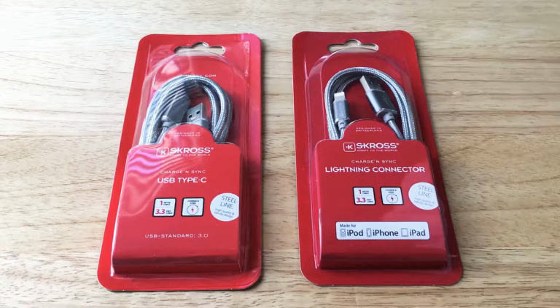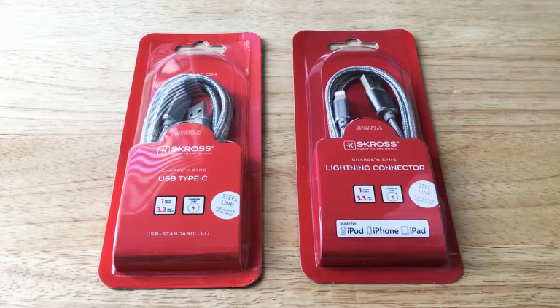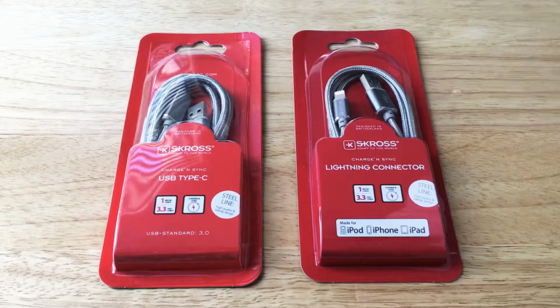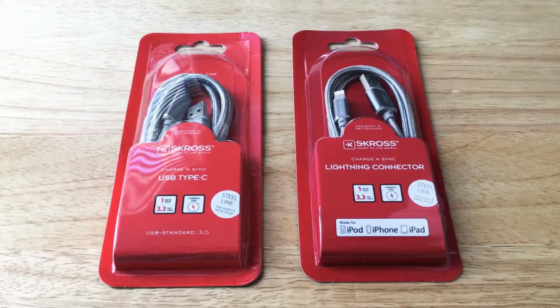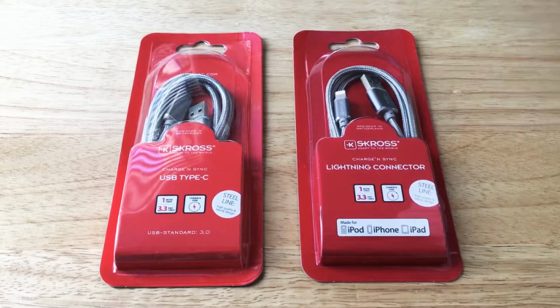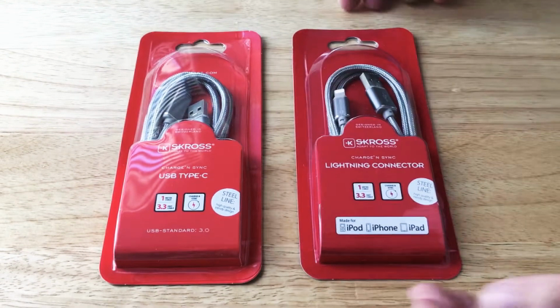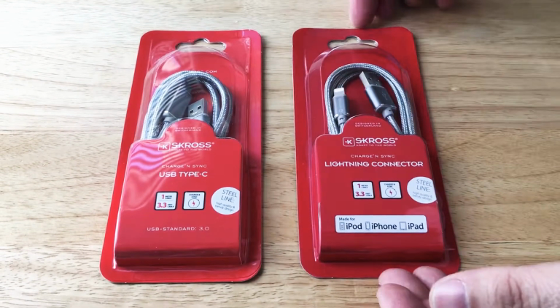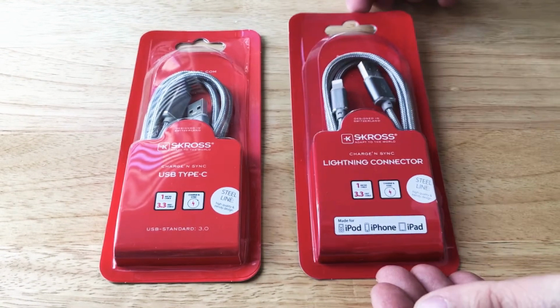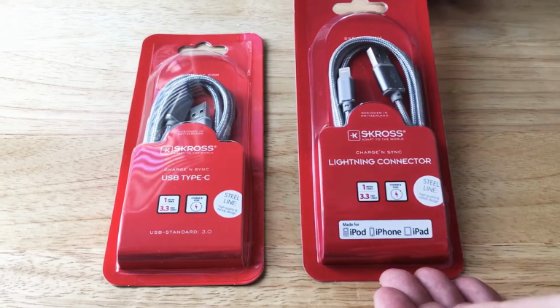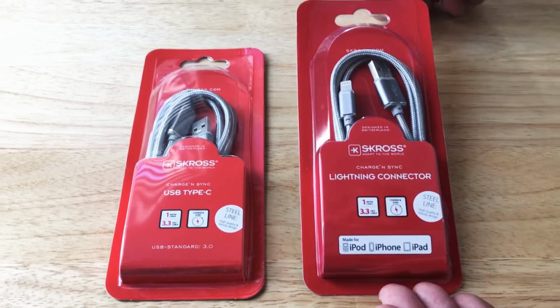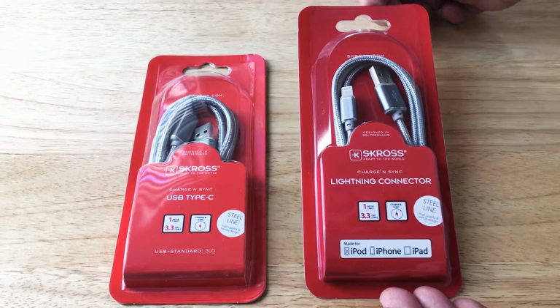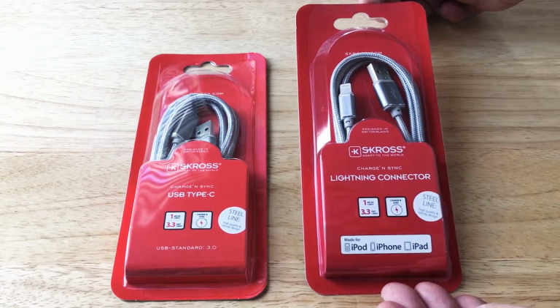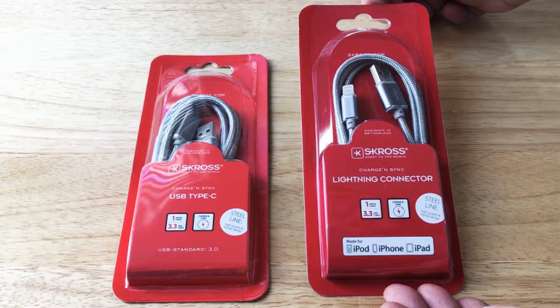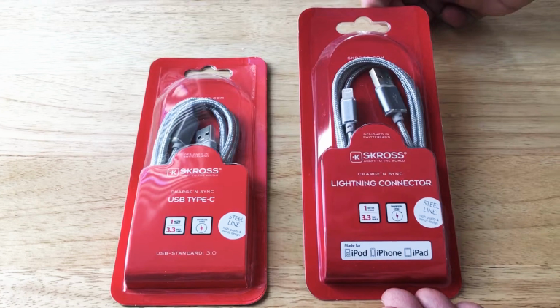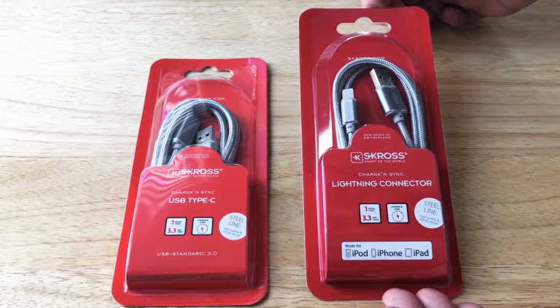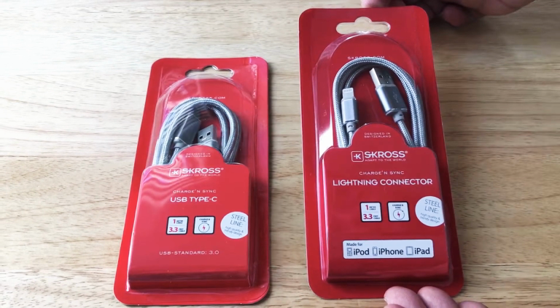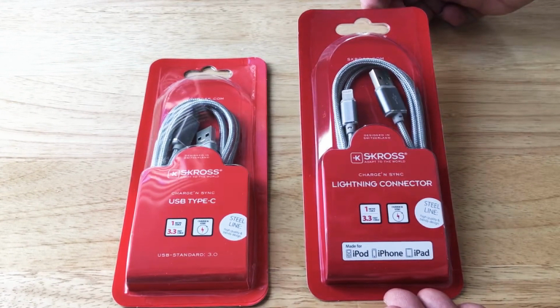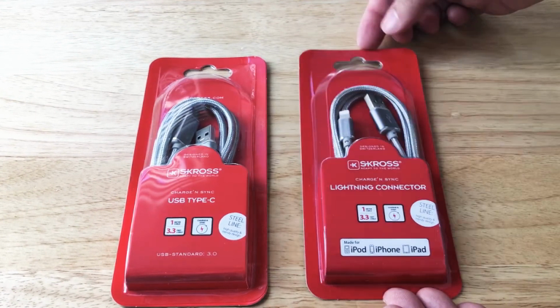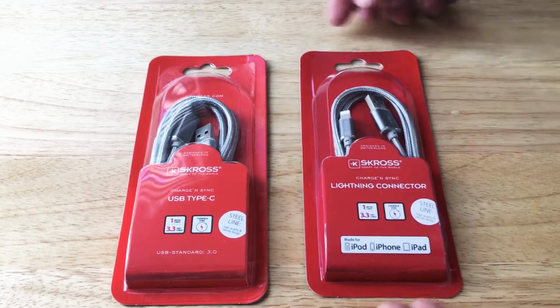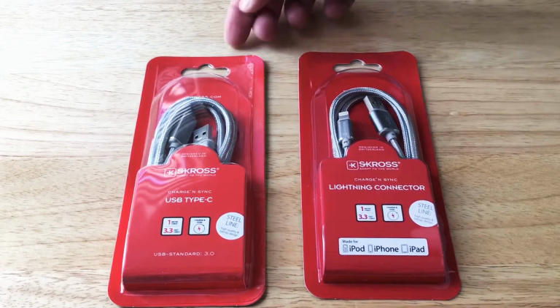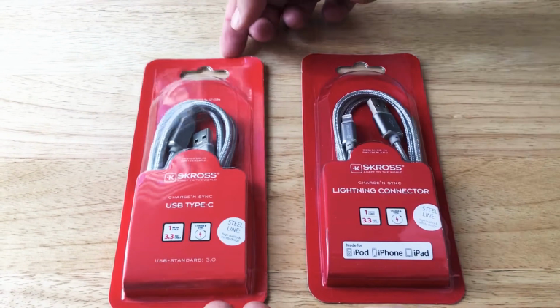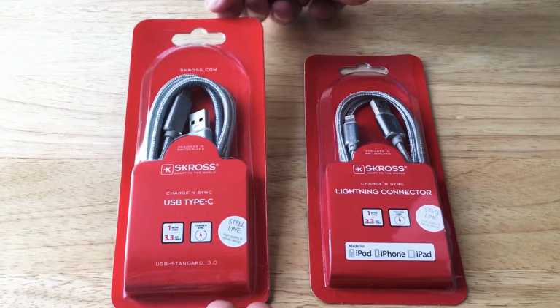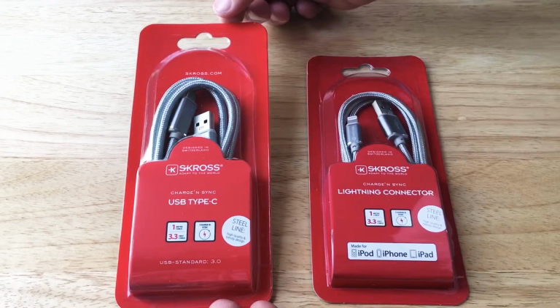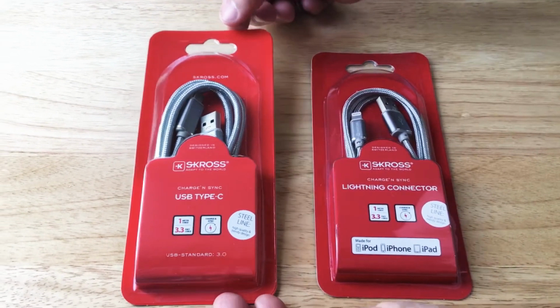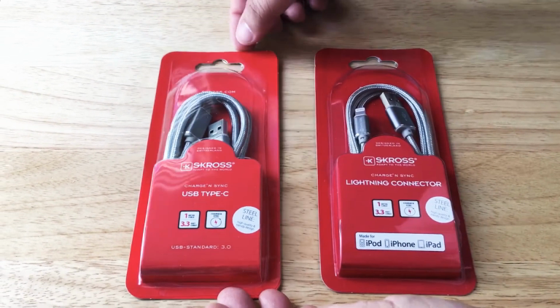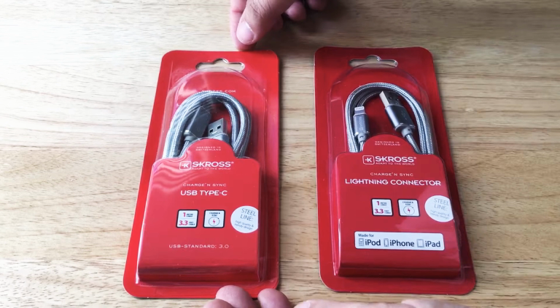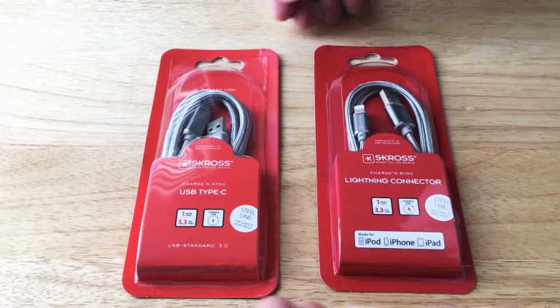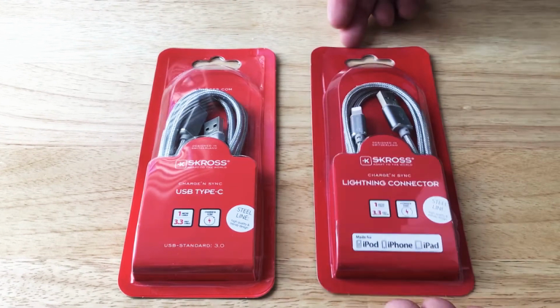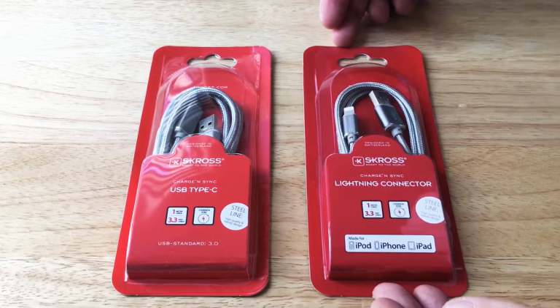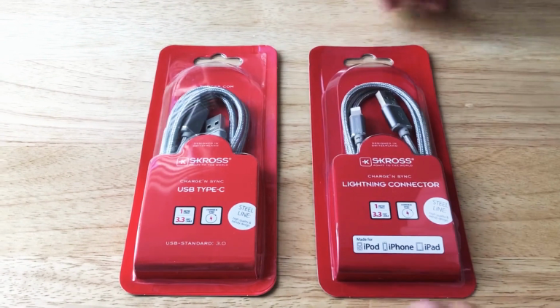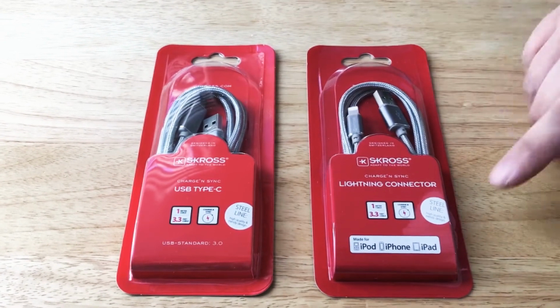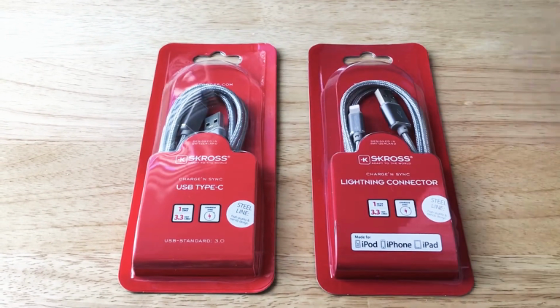Hello, this is Chris Rushnot, 24K on Twitter. Today I'll be showing you the S-Cross lightning connector and the USB Type-C cable. These are from their new line called Steel Line.